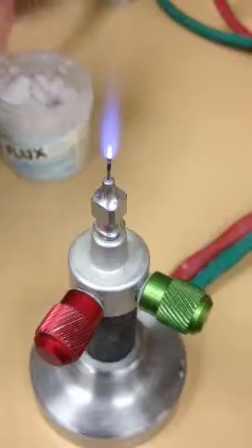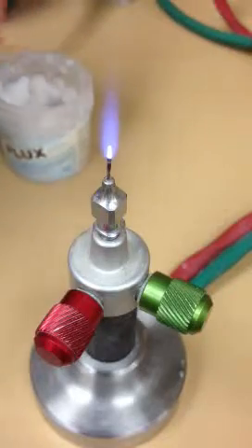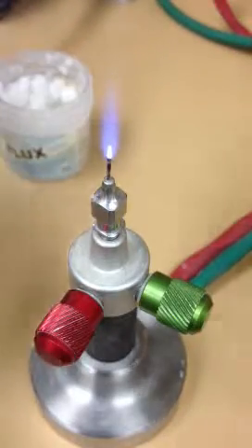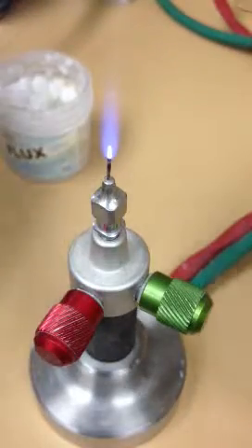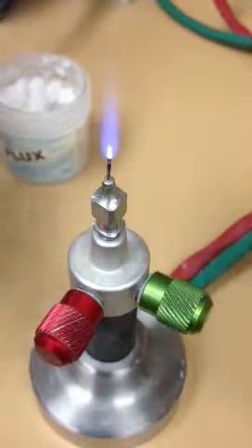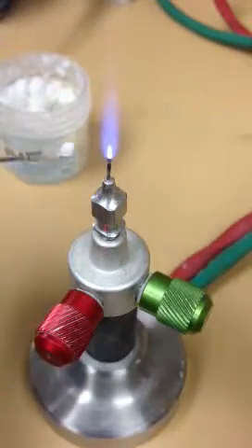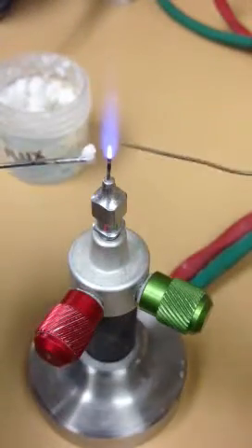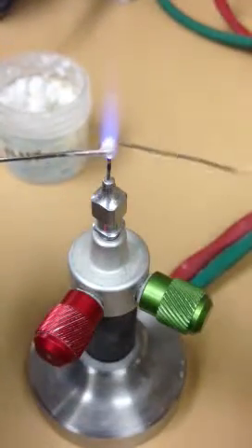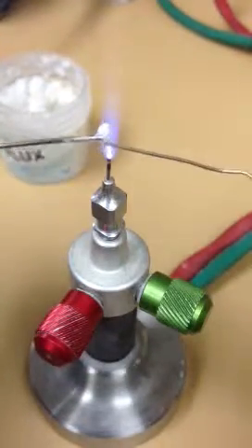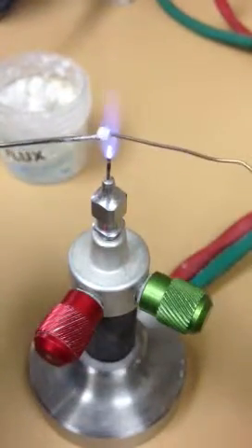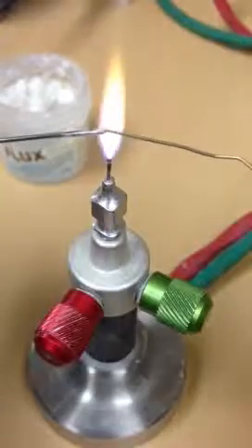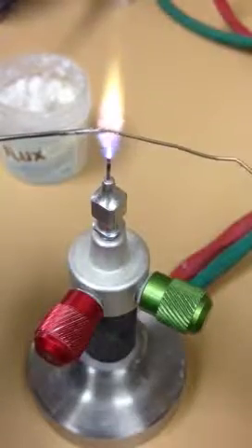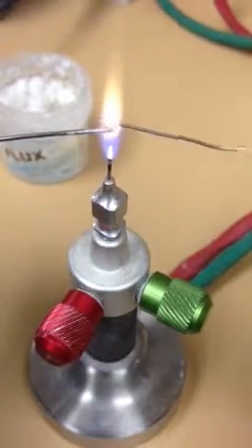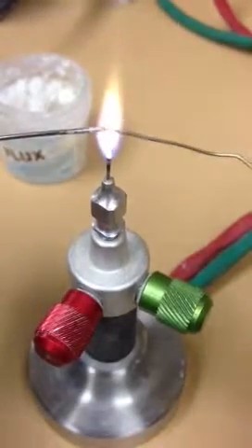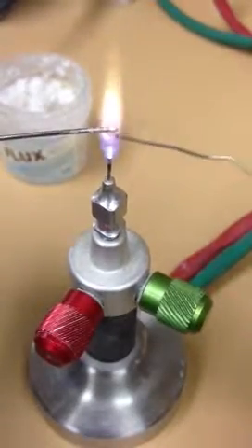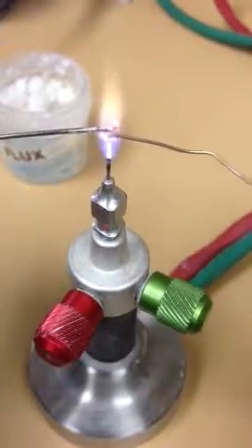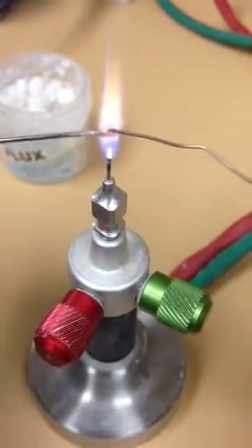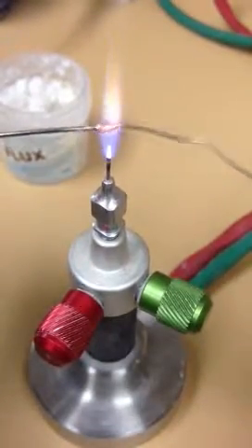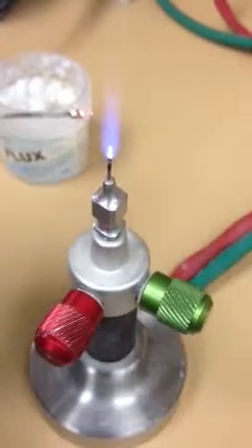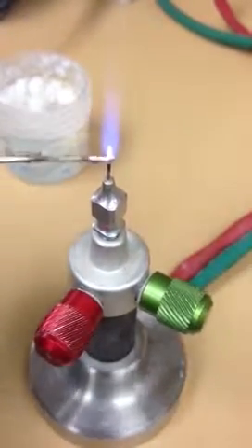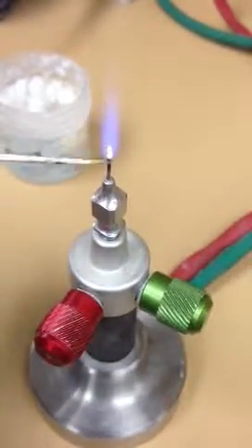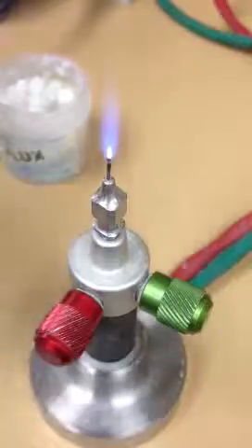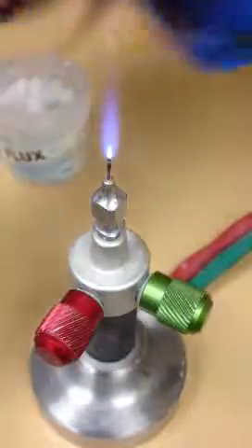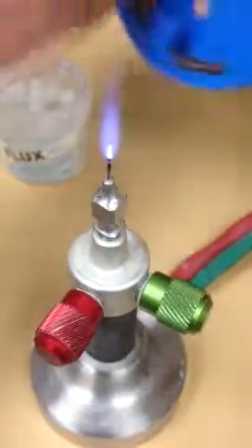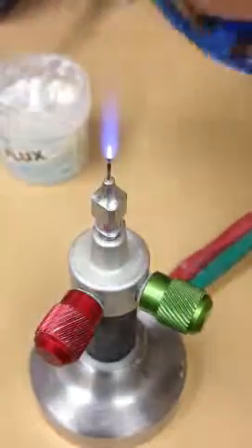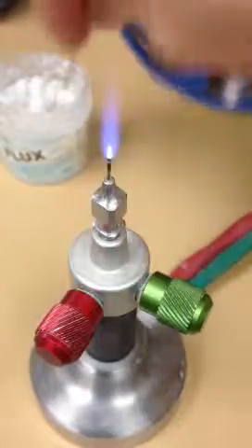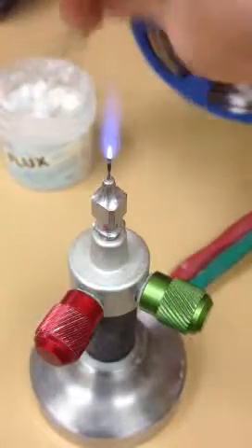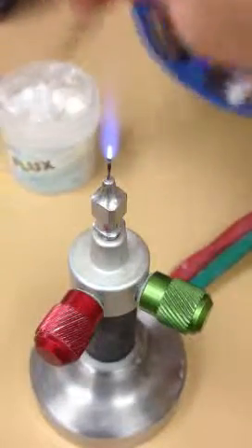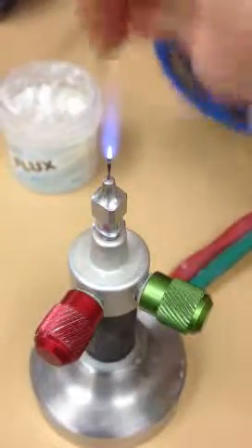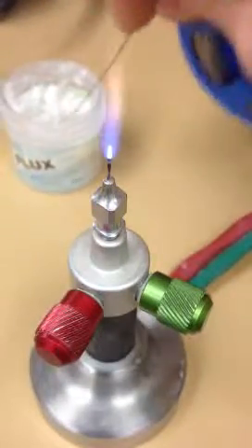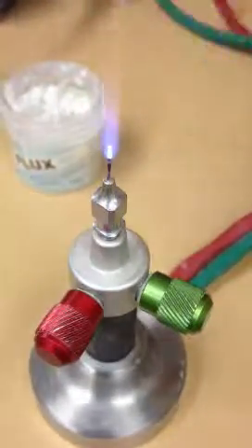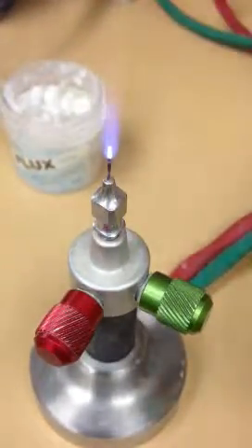We dip the wire into a little bit of flux, heat it up, and add just a little bit of solder right onto the end of the wire. Then all you have to do is add a little bit of flux onto the solder.